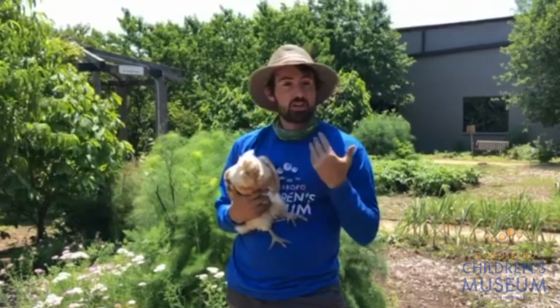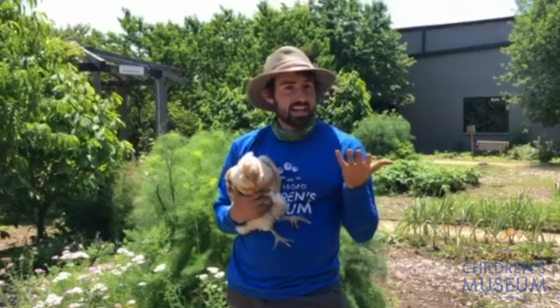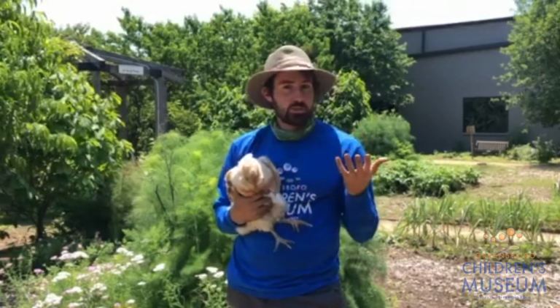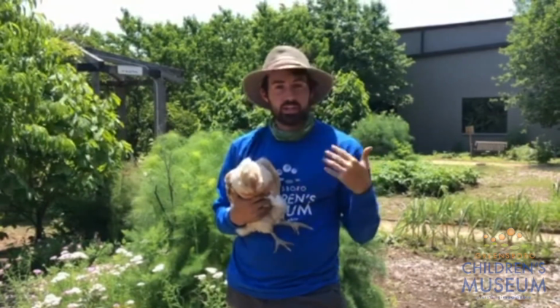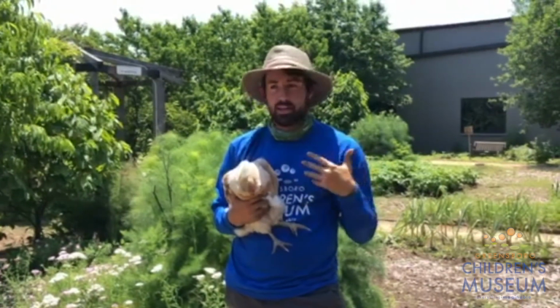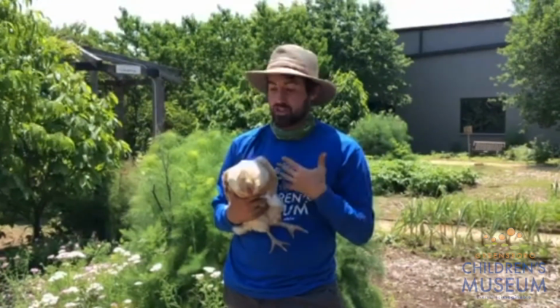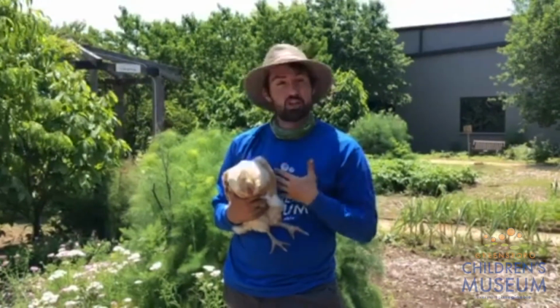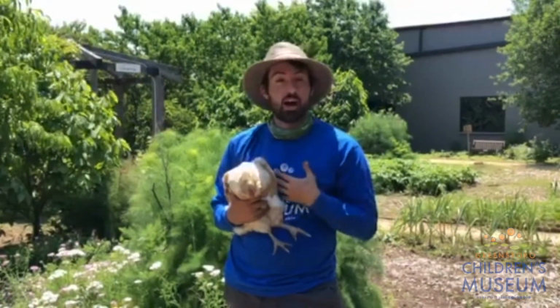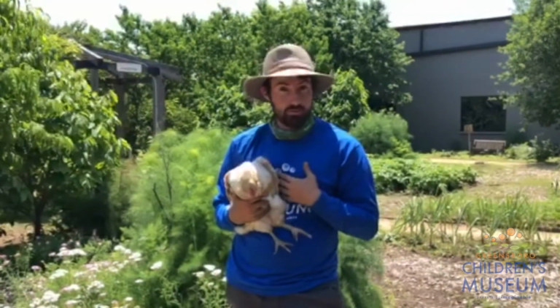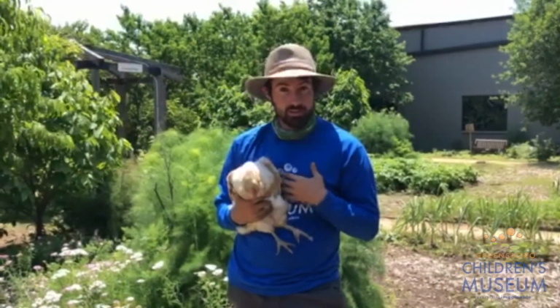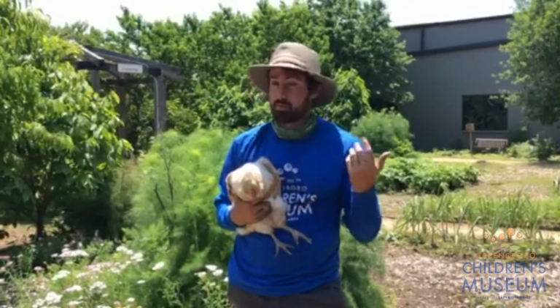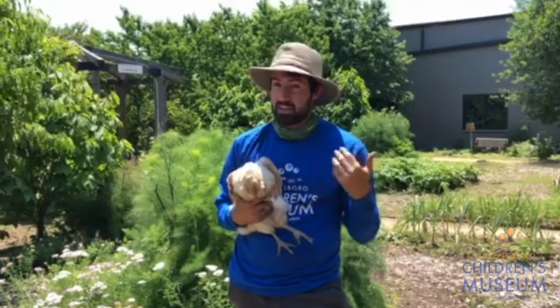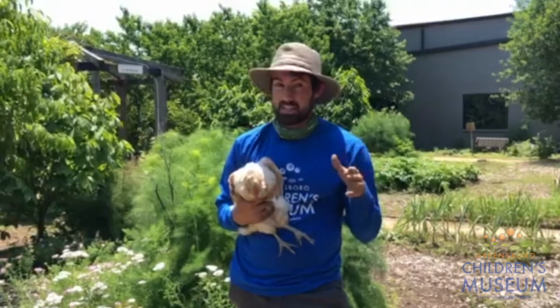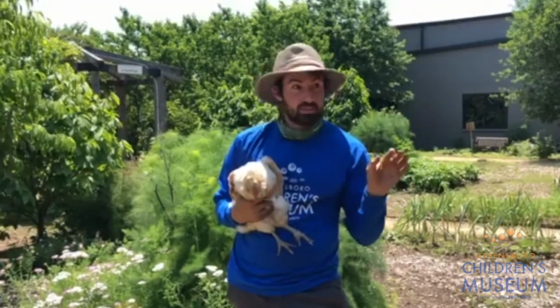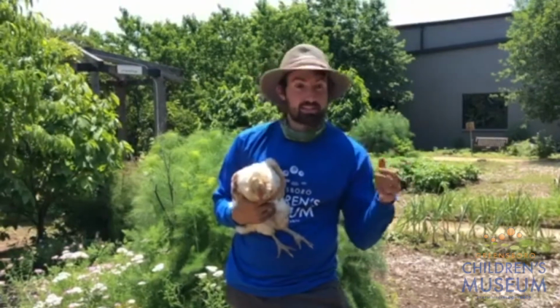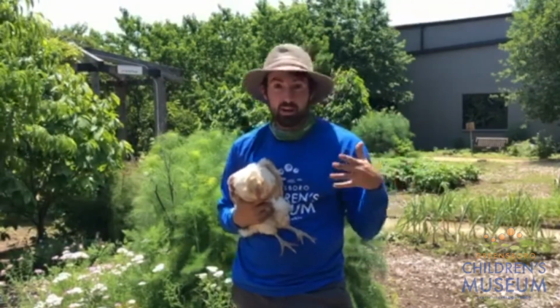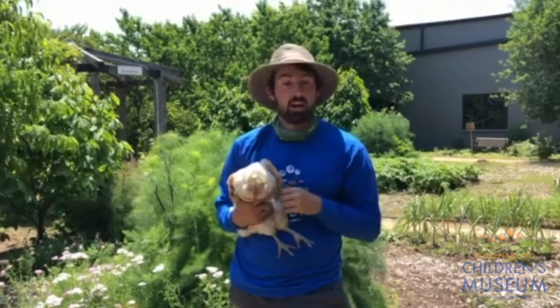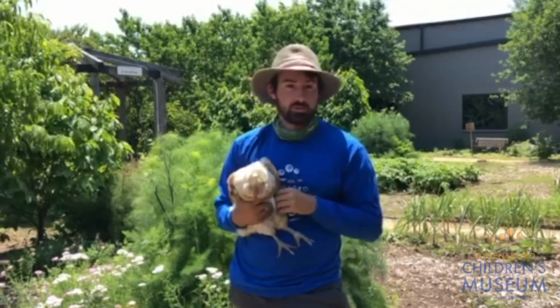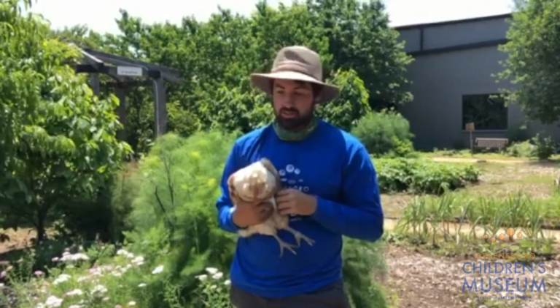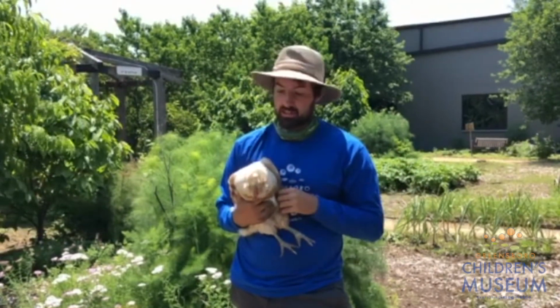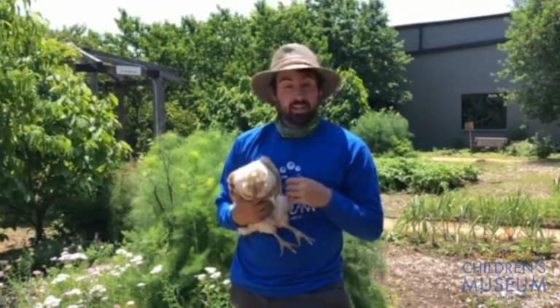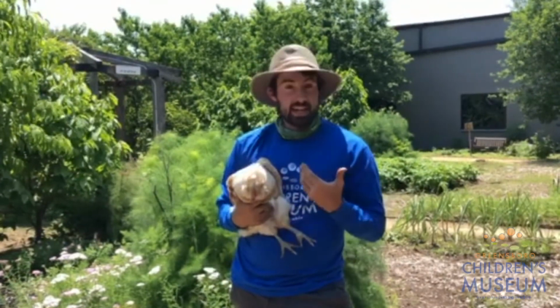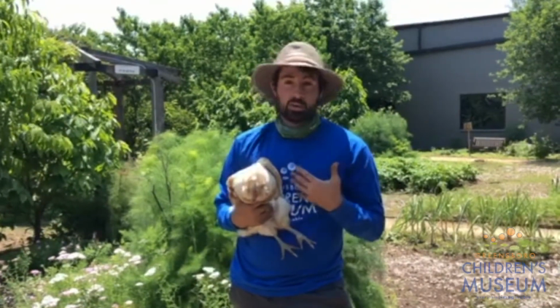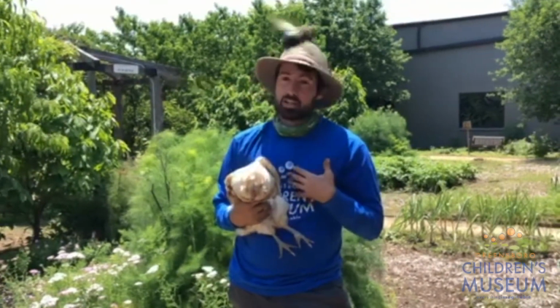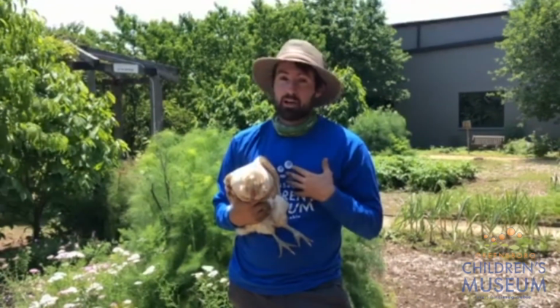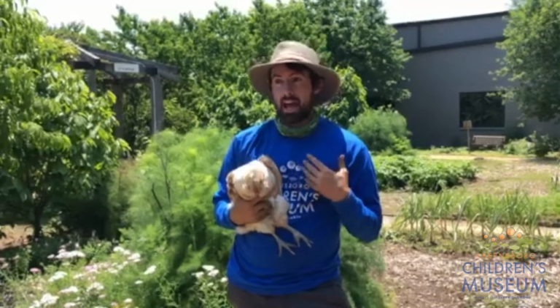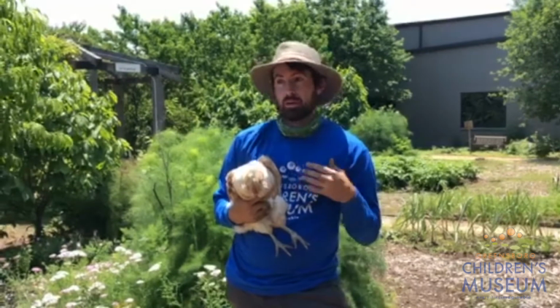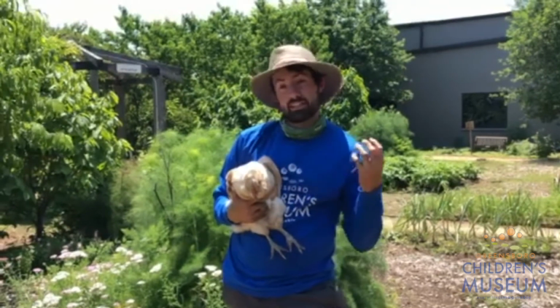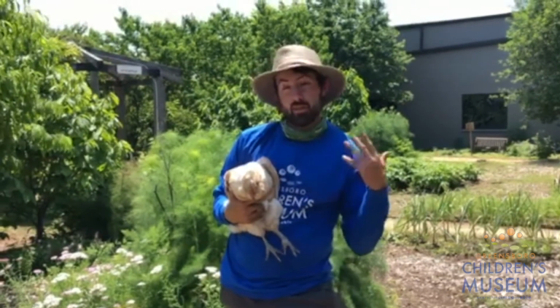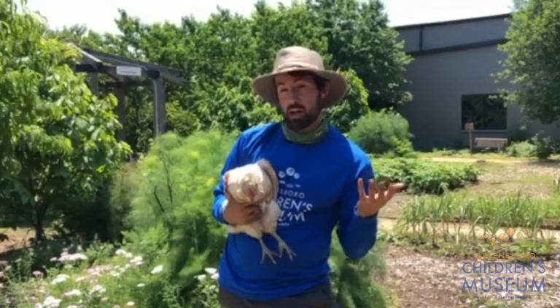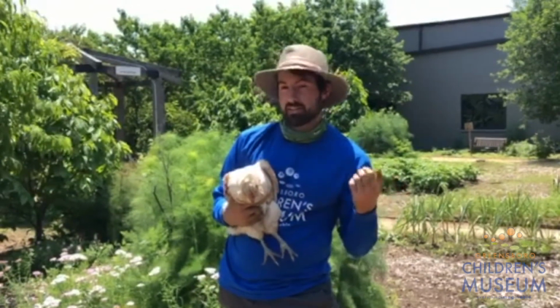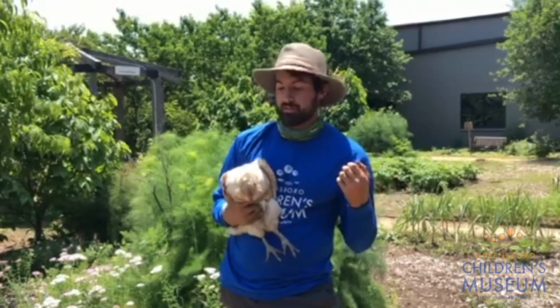Last week we talked about how chickens are omnivores, meaning they can eat plants, bugs, all sorts of things. Today we're going to talk about how they process that food.